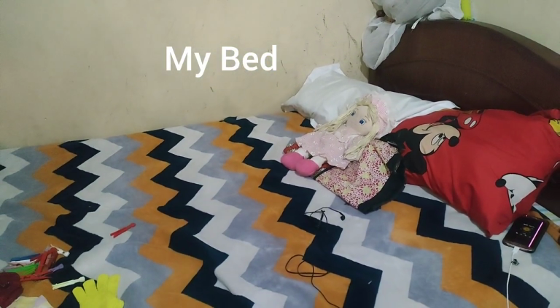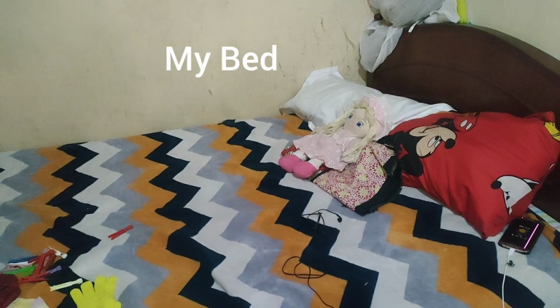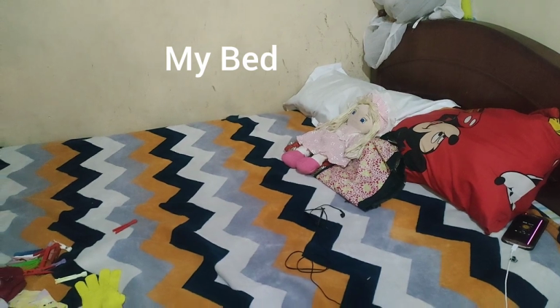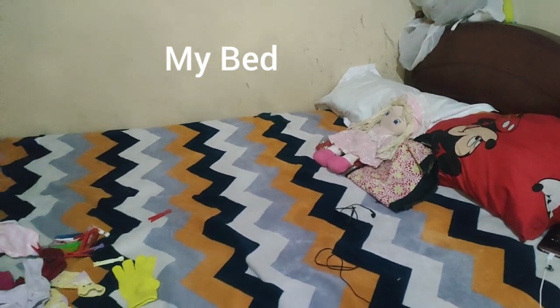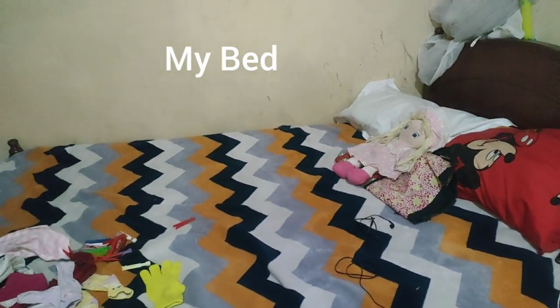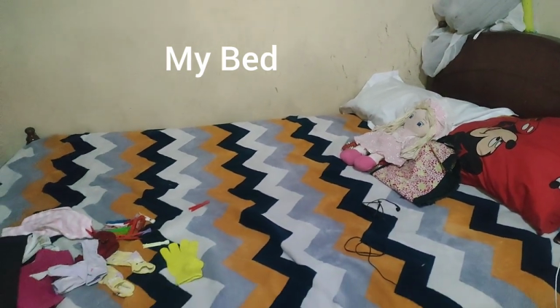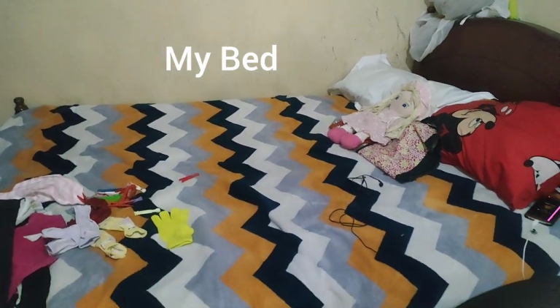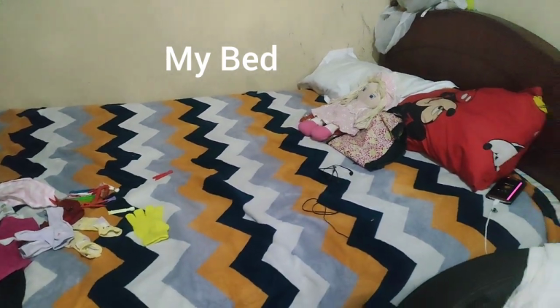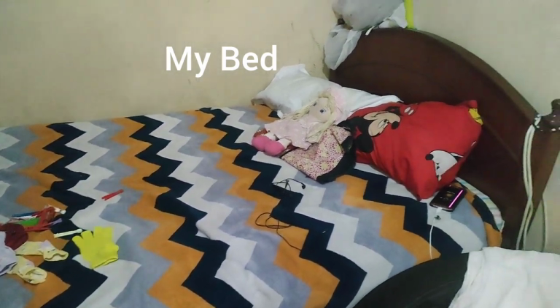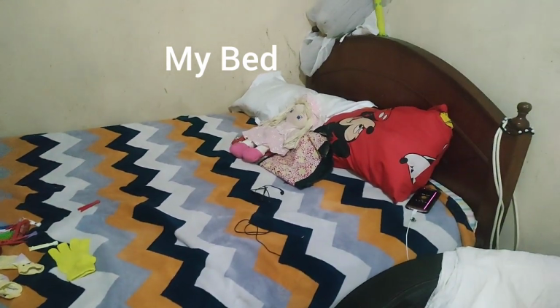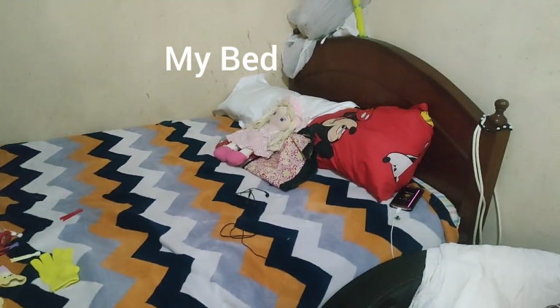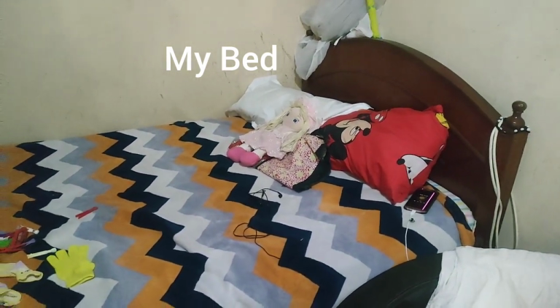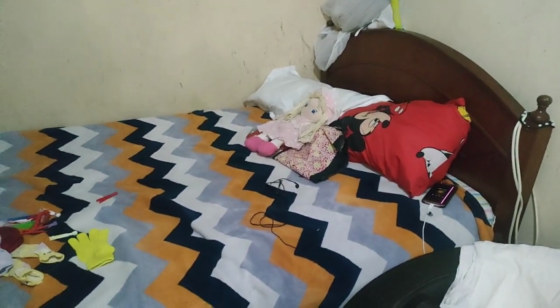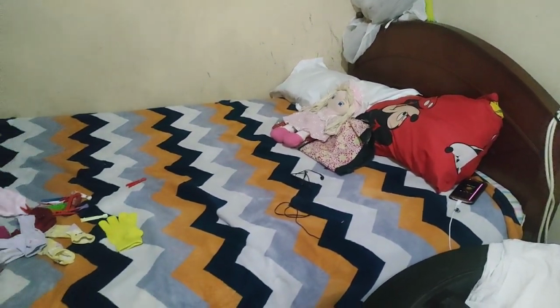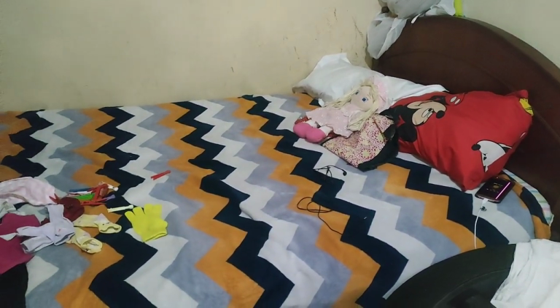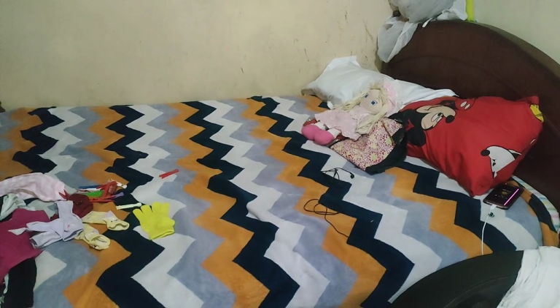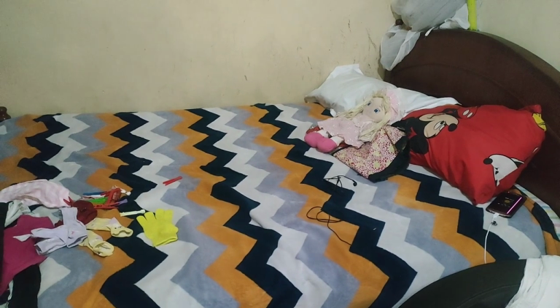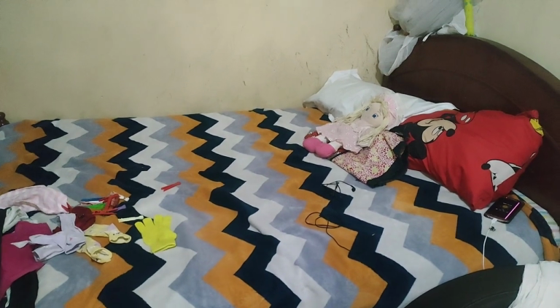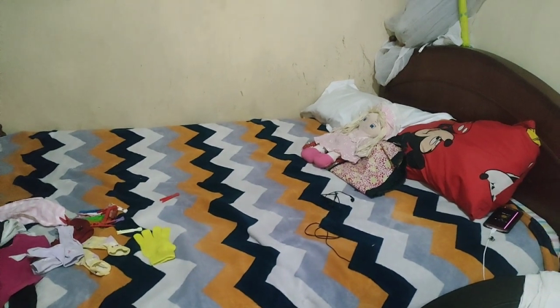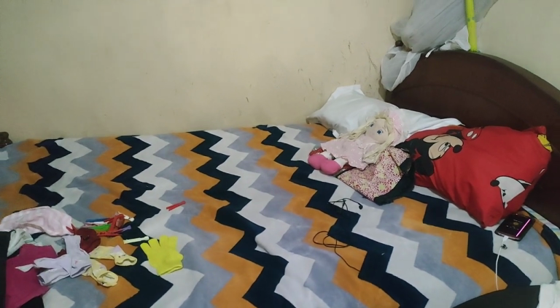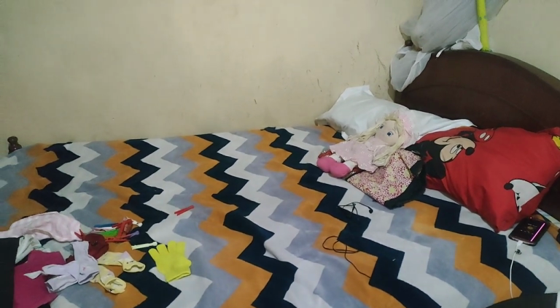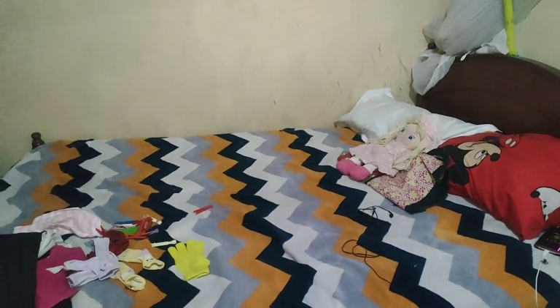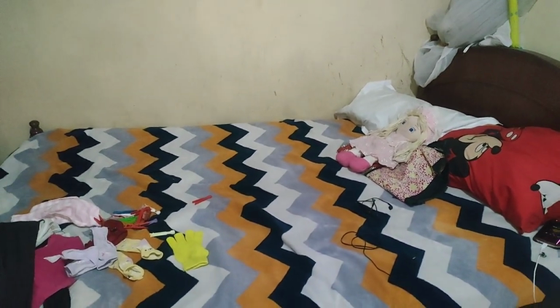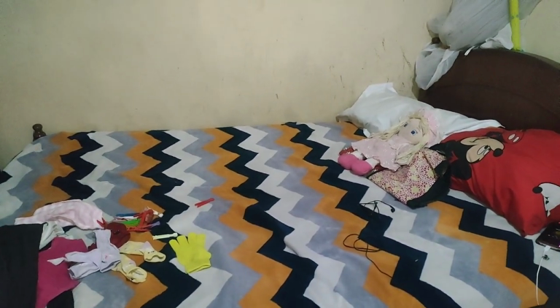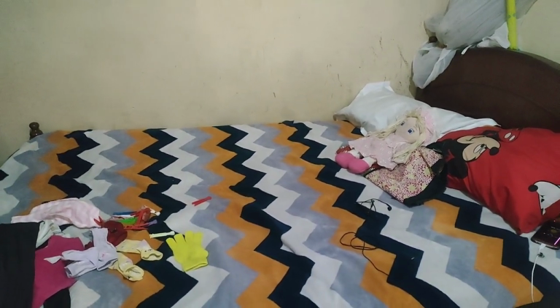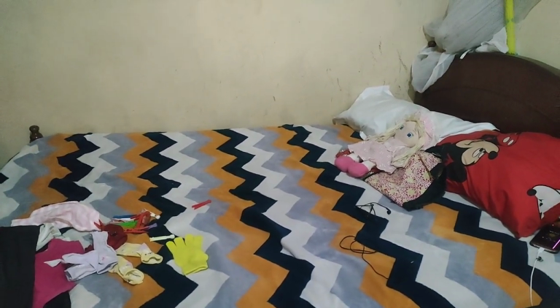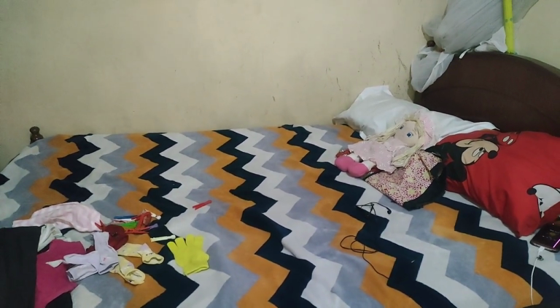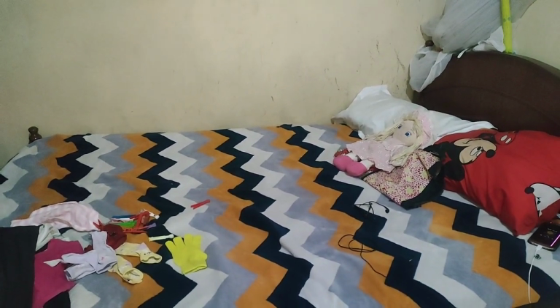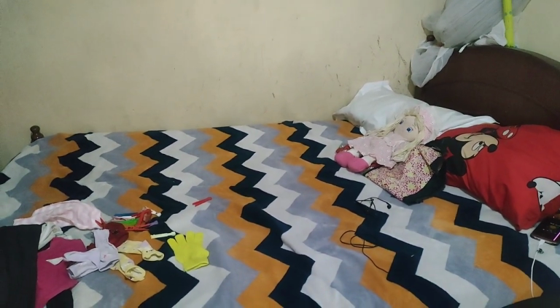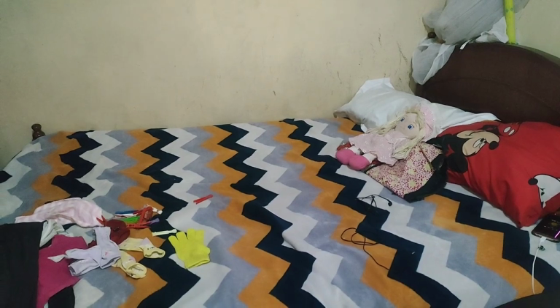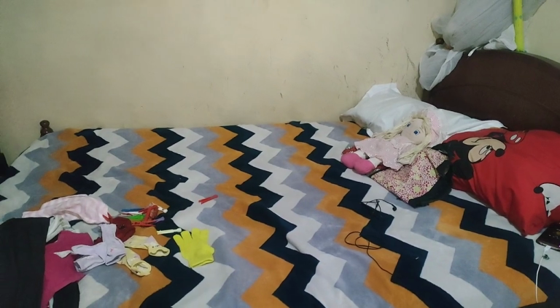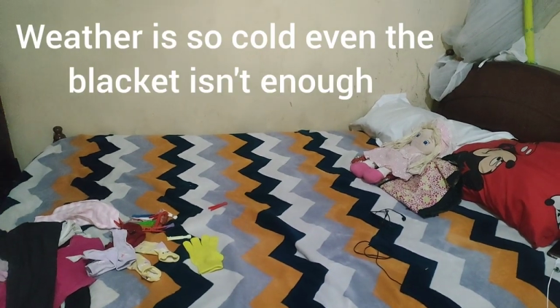And this is my bed — my bed is somehow not organized but that is it. That's my bed. There's a lot of cold — this weather now — so we changed the blanket and are using these blankets.